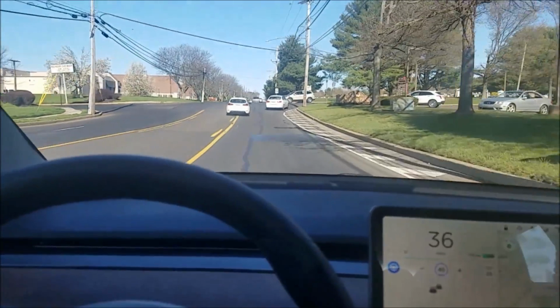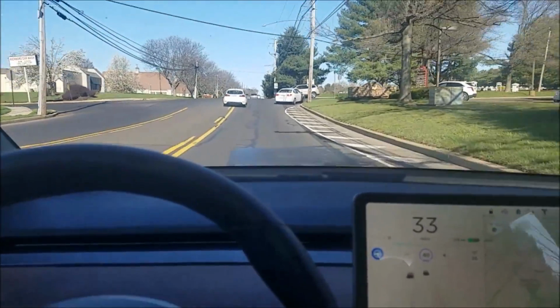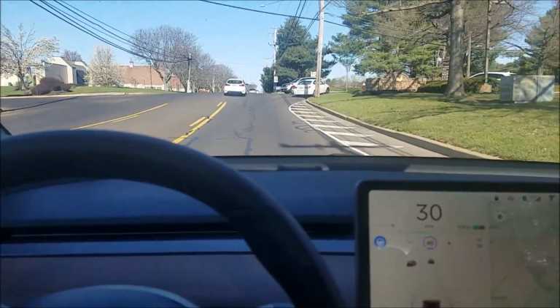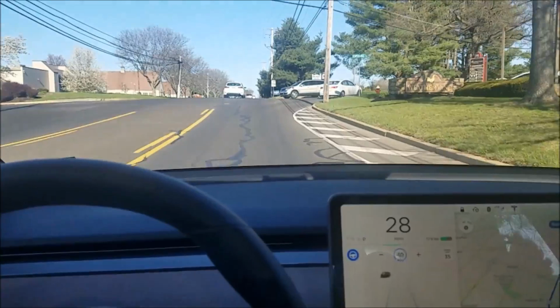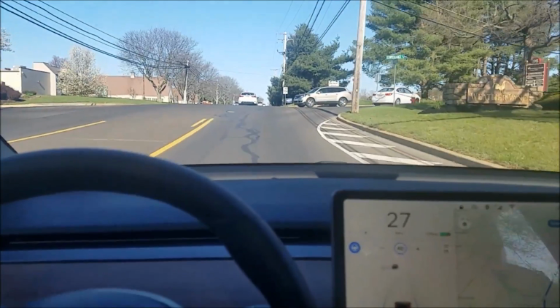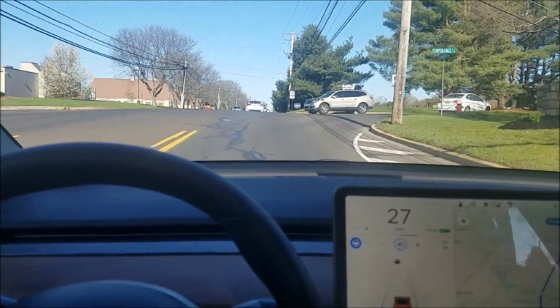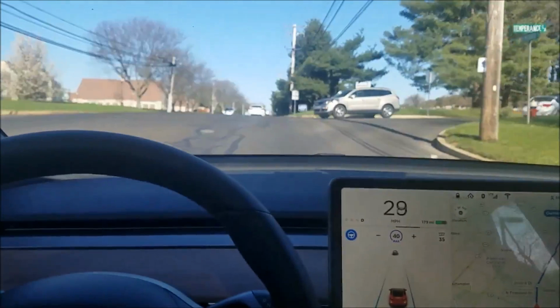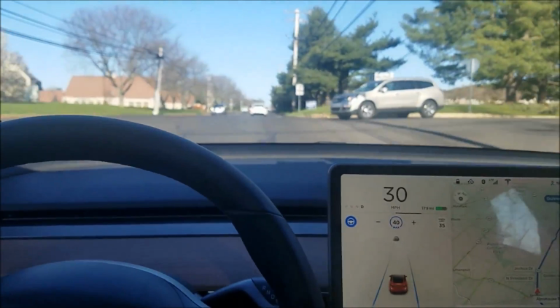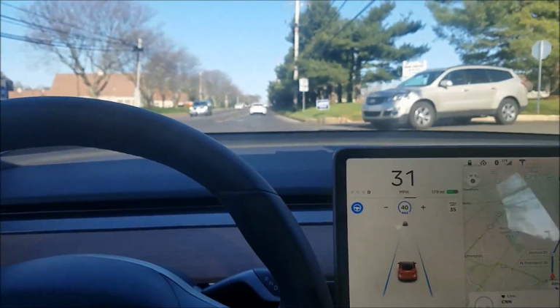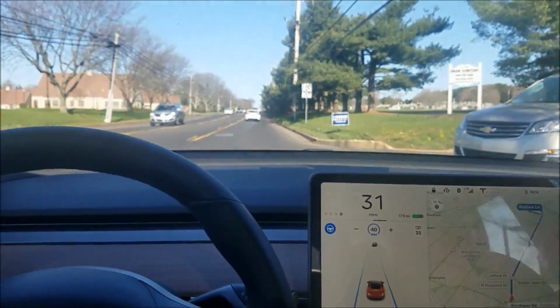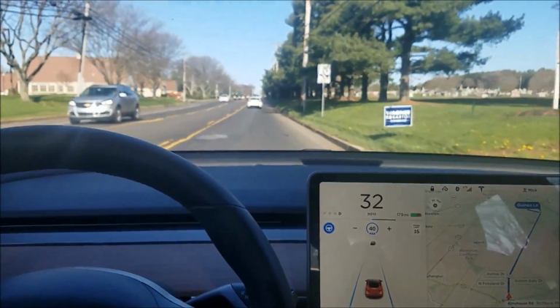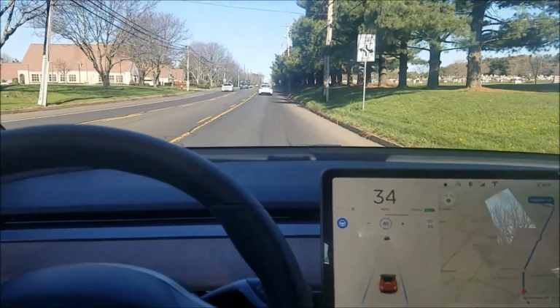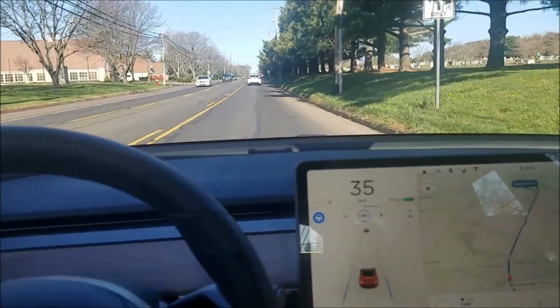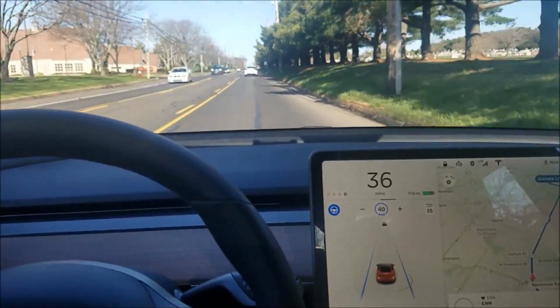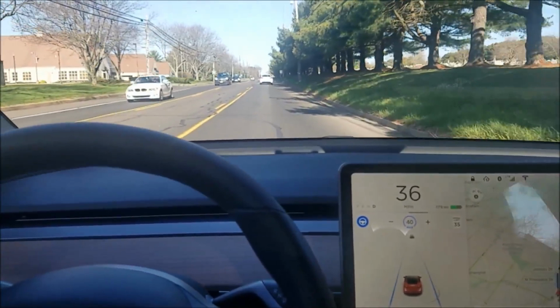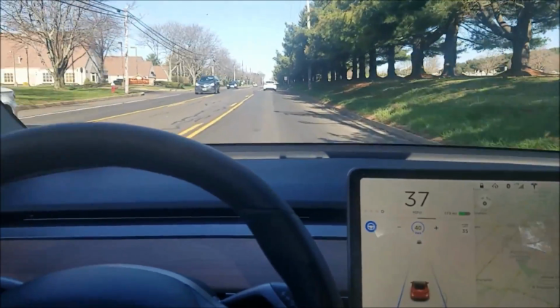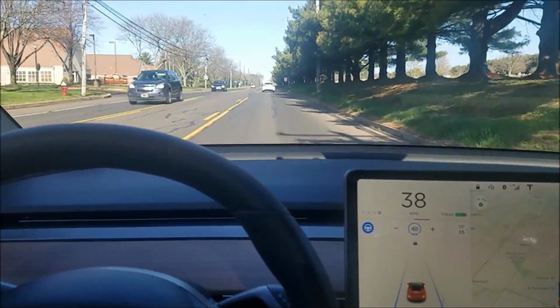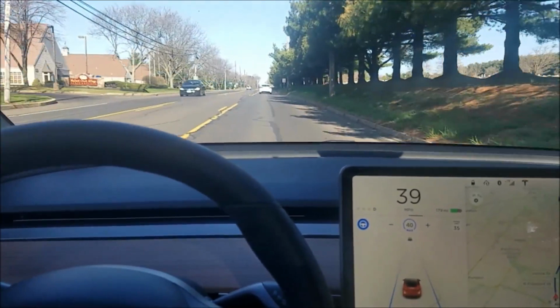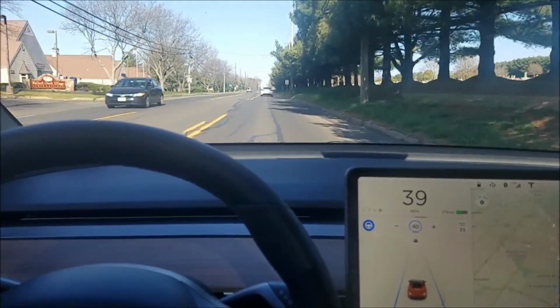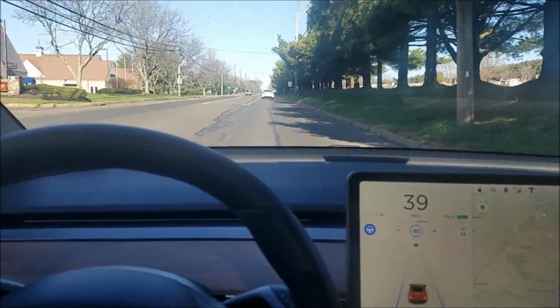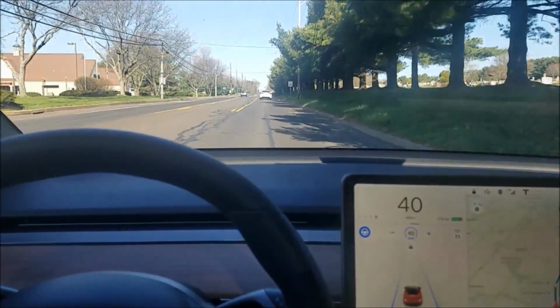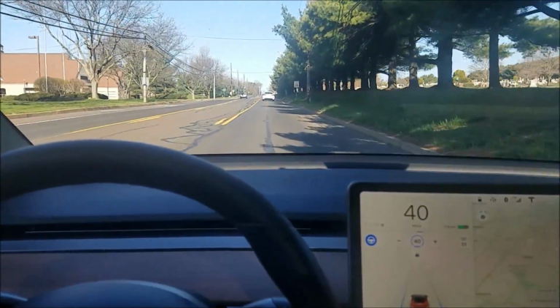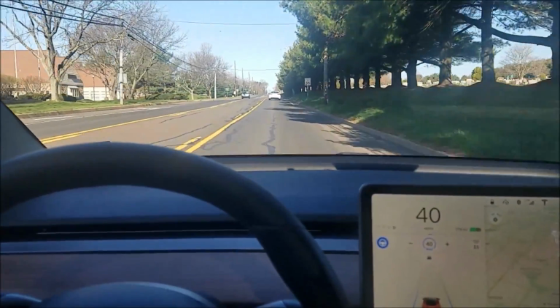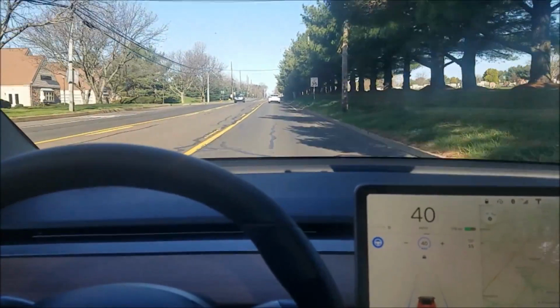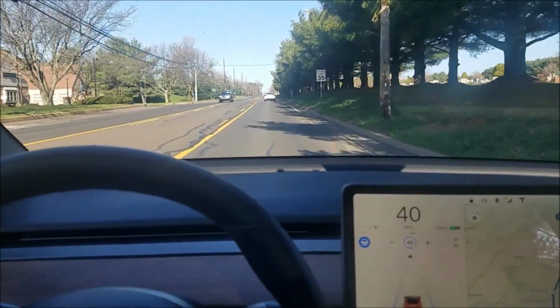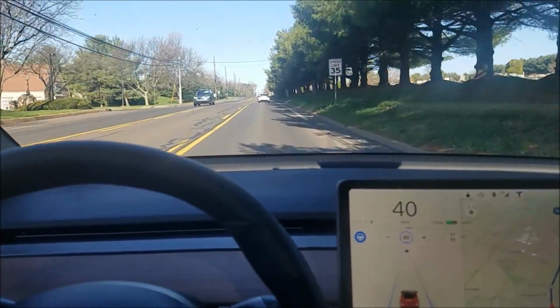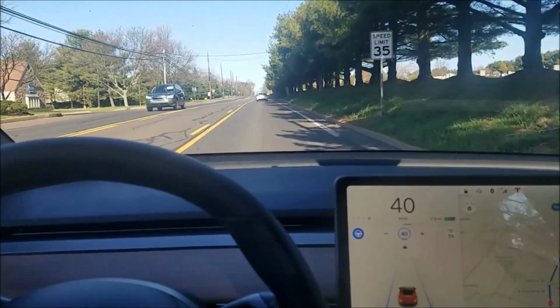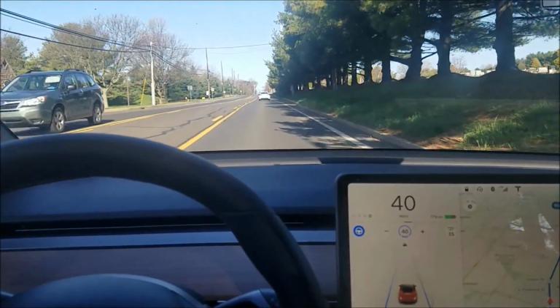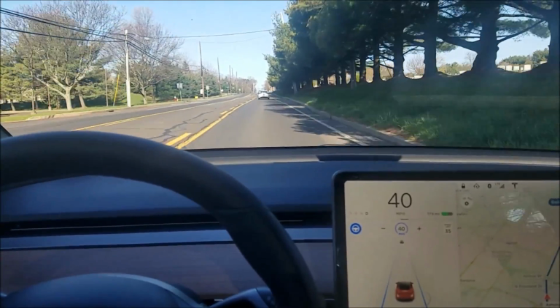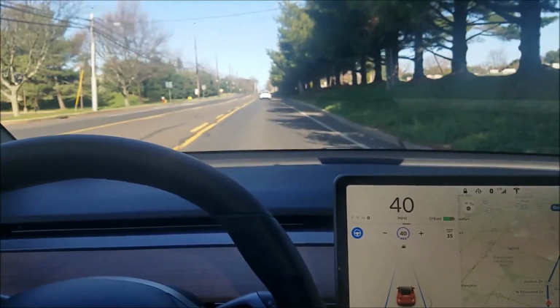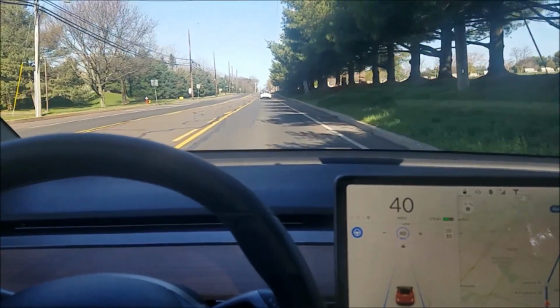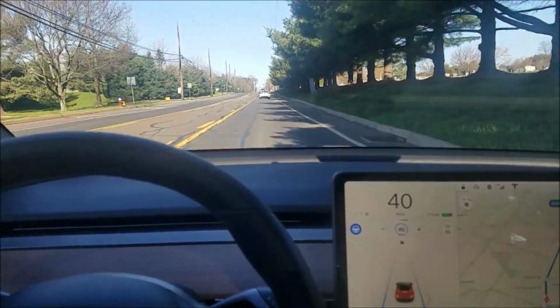It's not too bad. It definitely slows down tremendously when cars turn in front of you — it really decels.